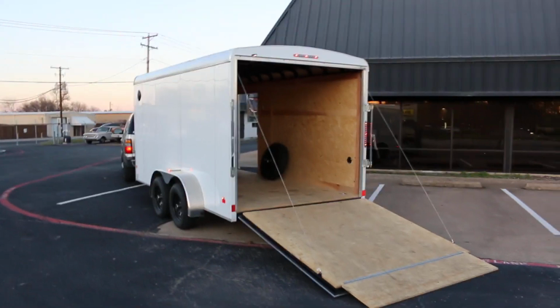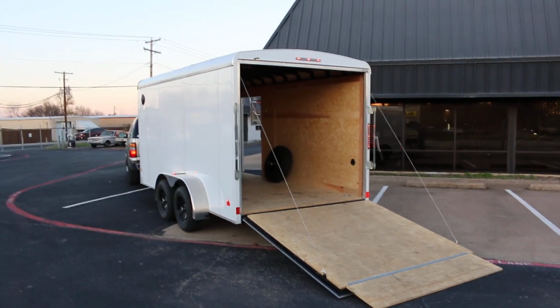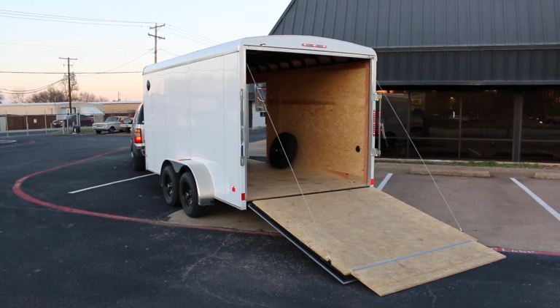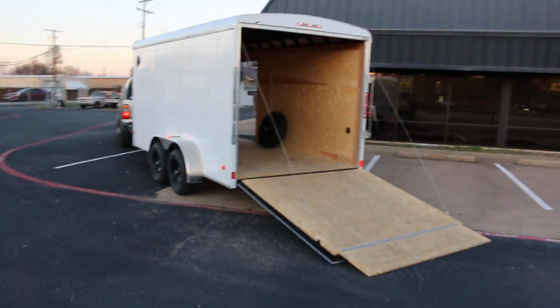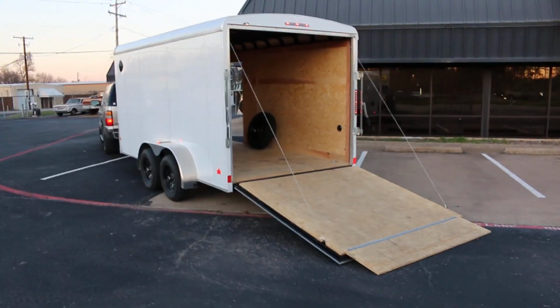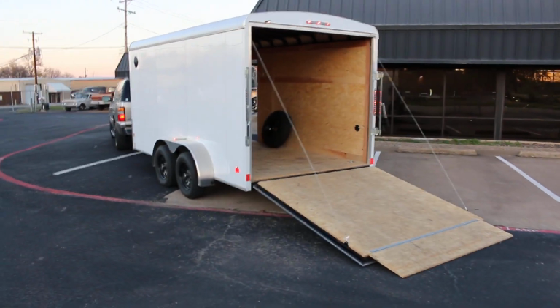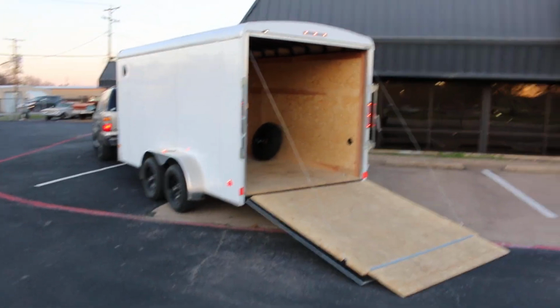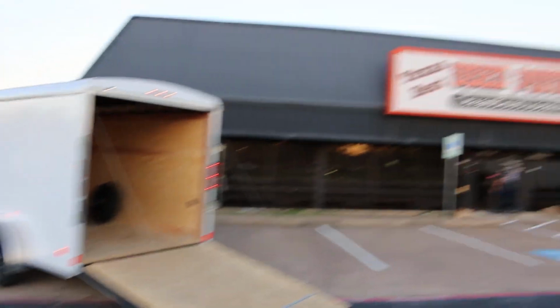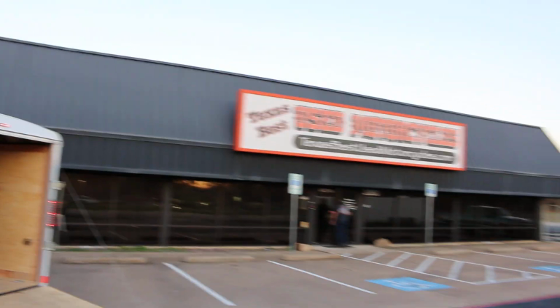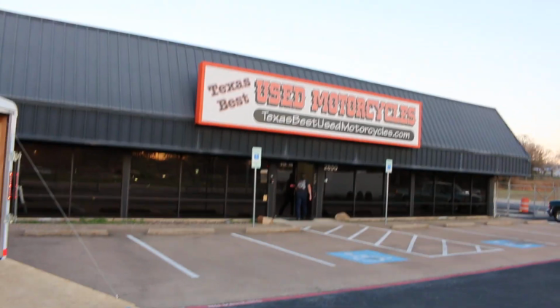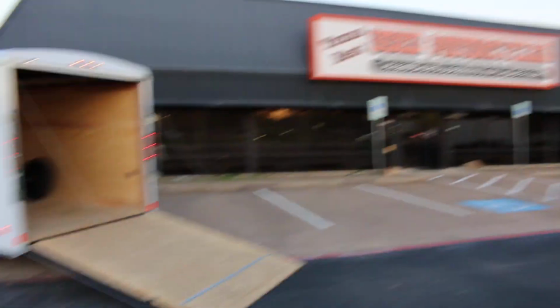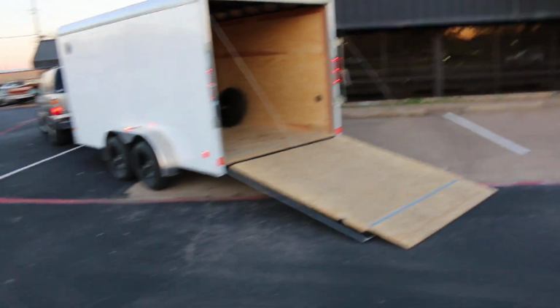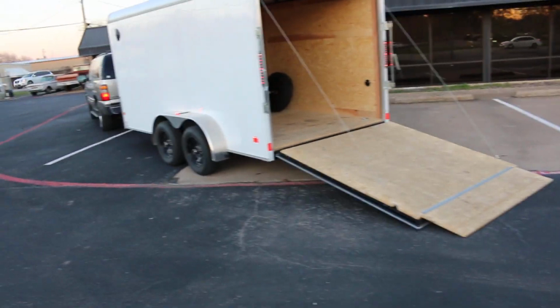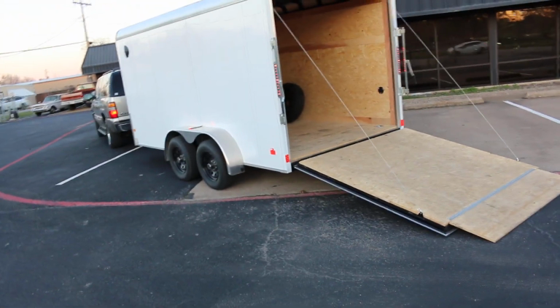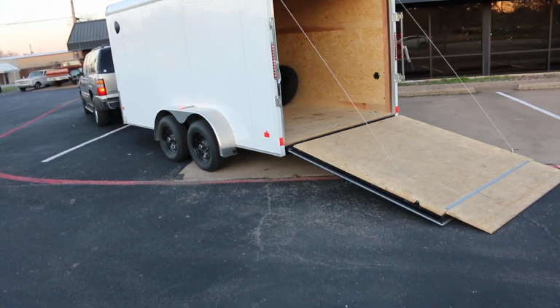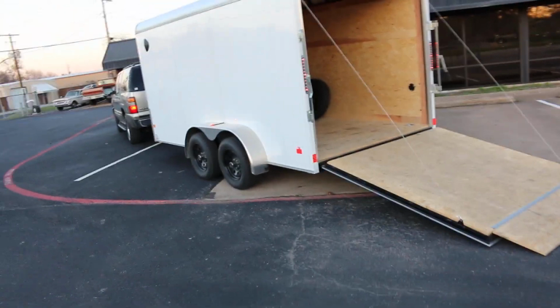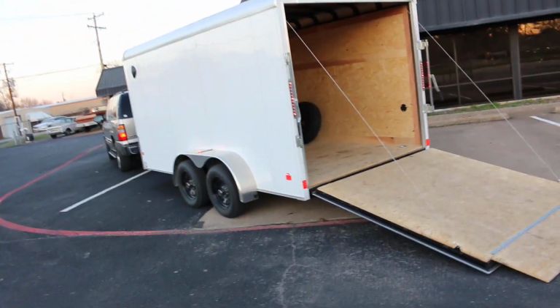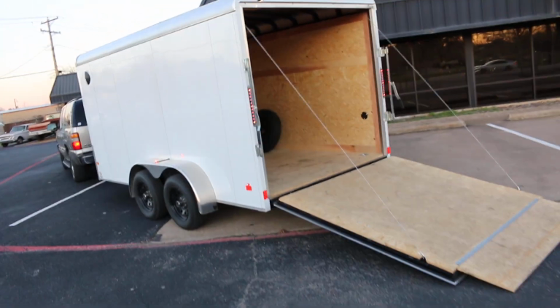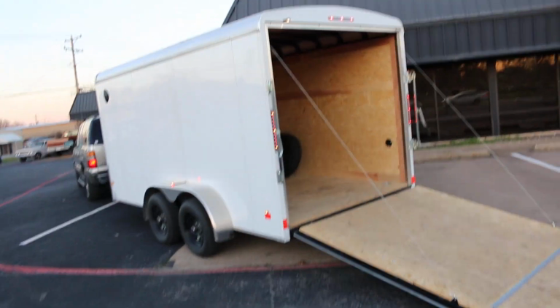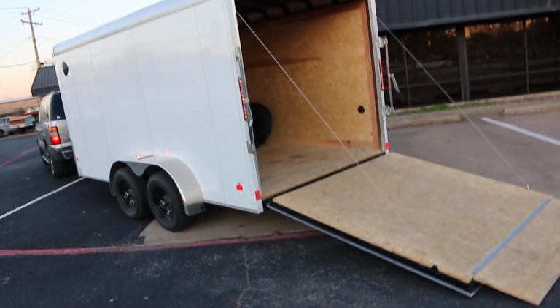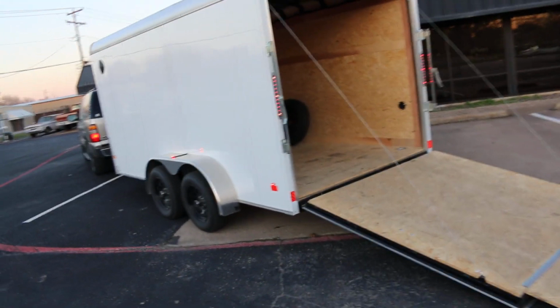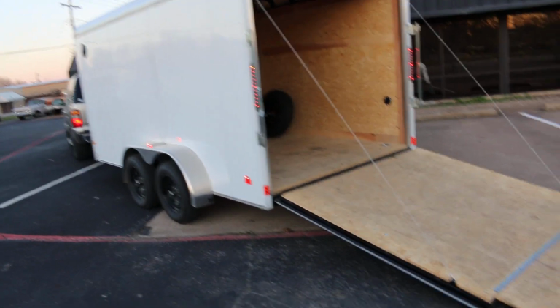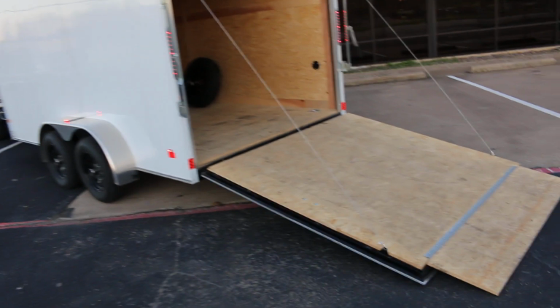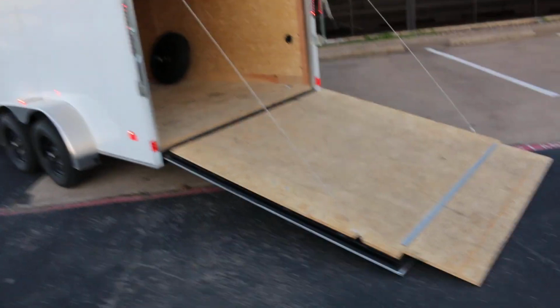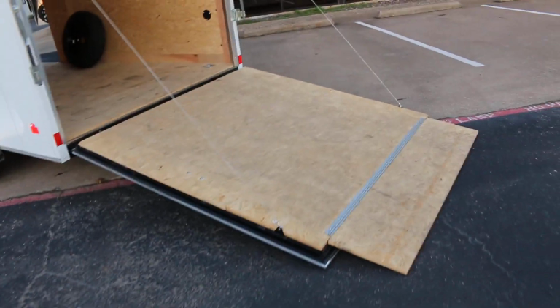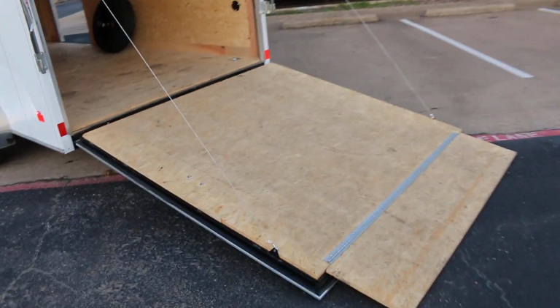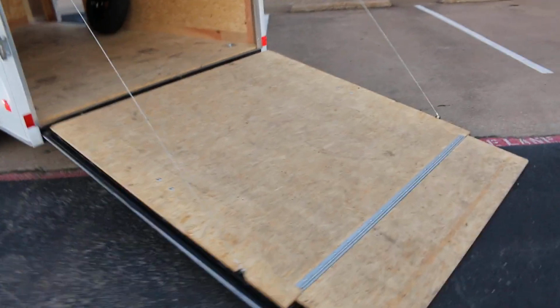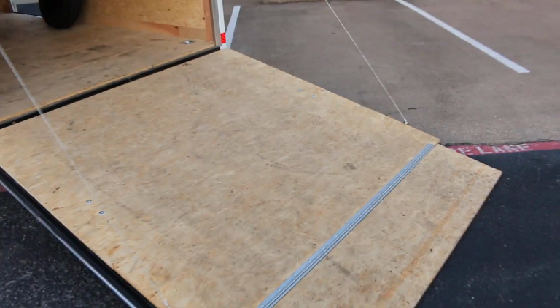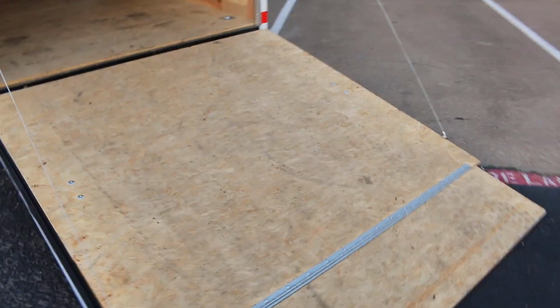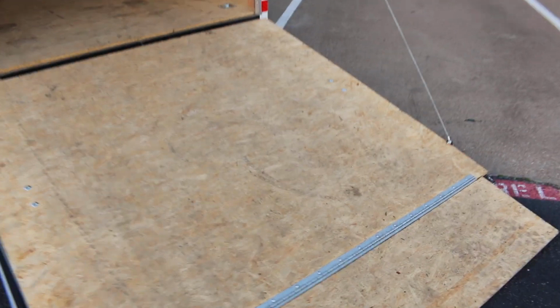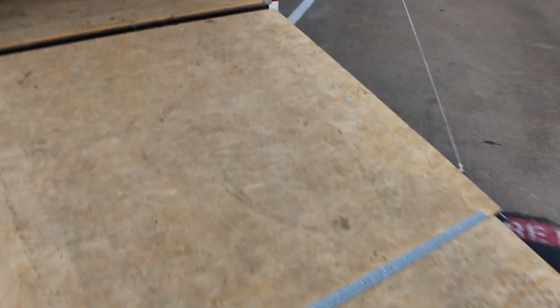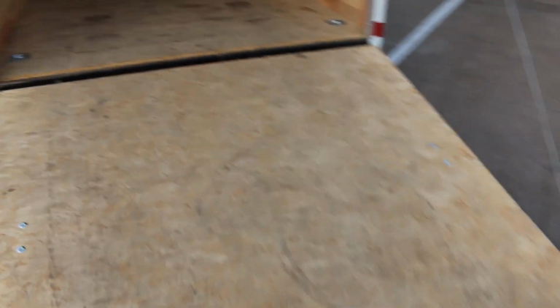Hello folks, Bronco Bob here with Texas Best Used Motorcycles. Here today to show you a really nice 2022 Hallmark Hauler. You can haul motorcycles, you can haul side-by-sides.